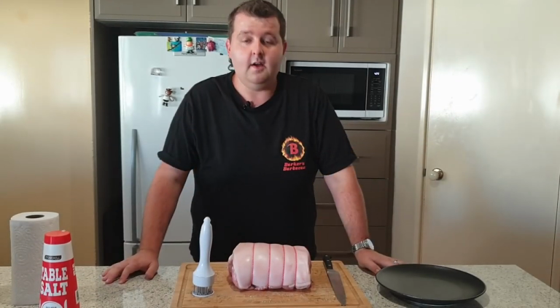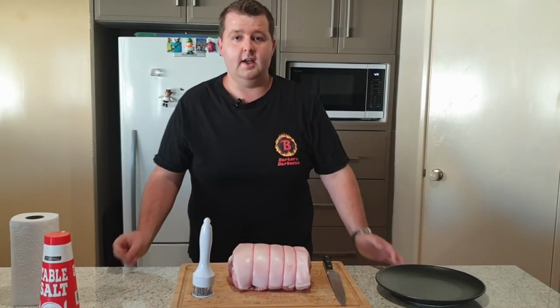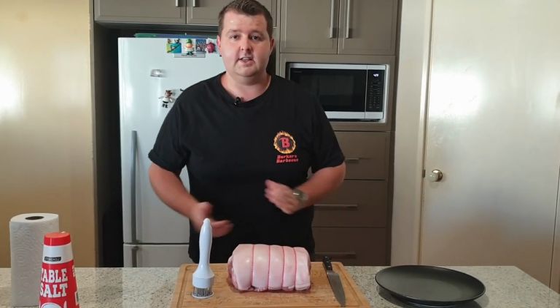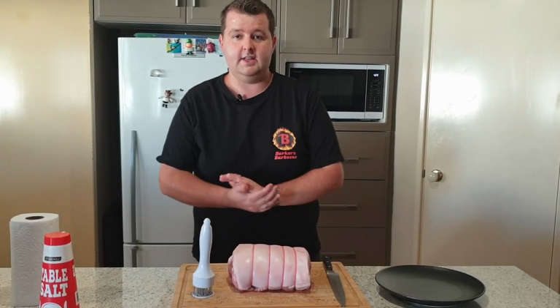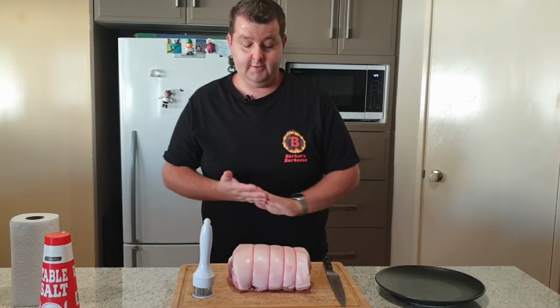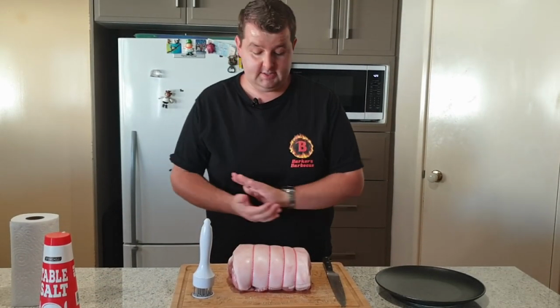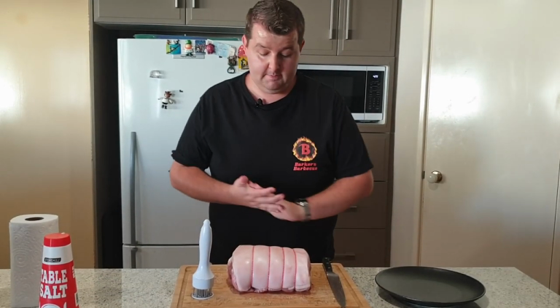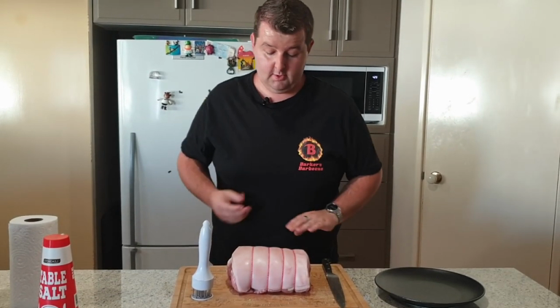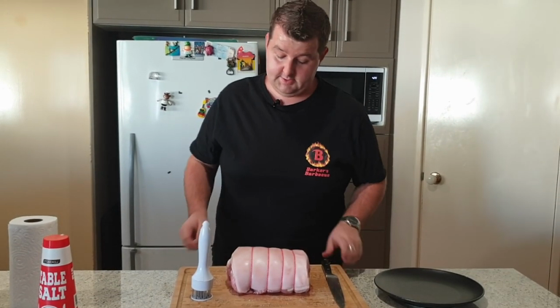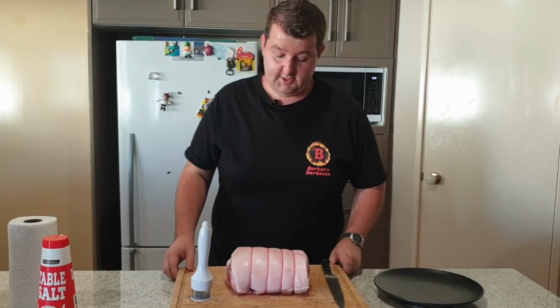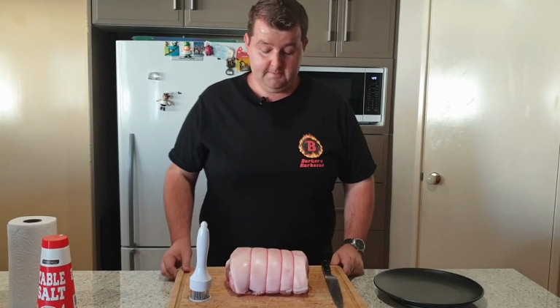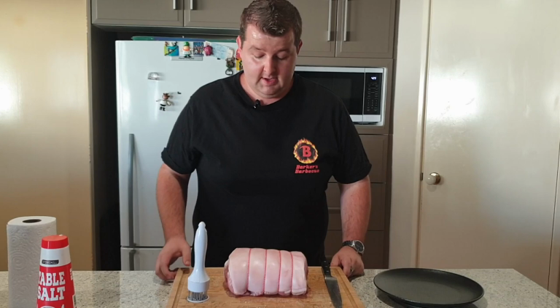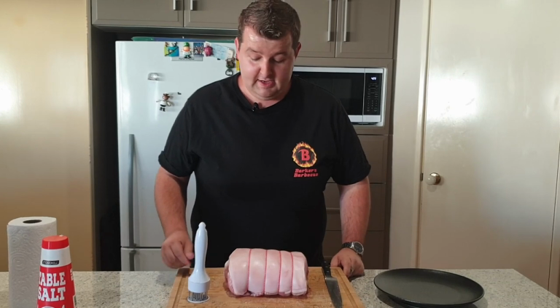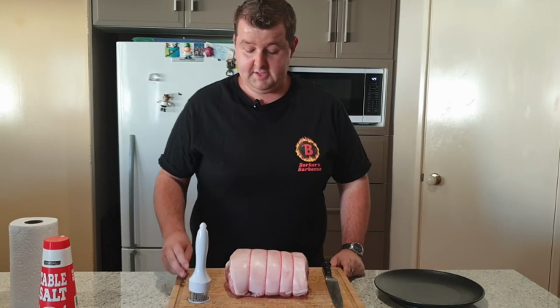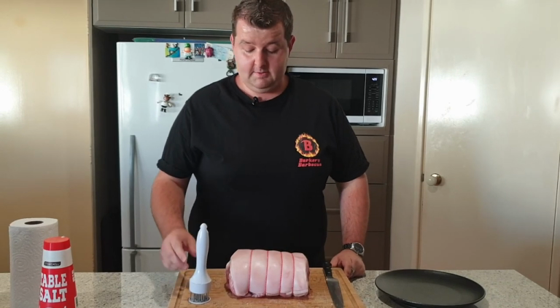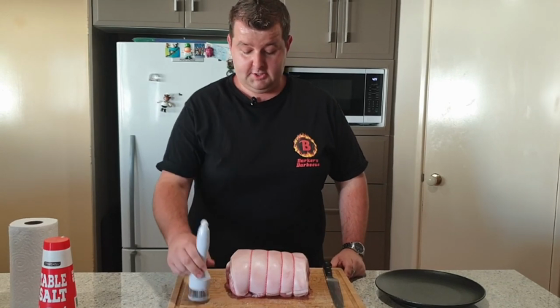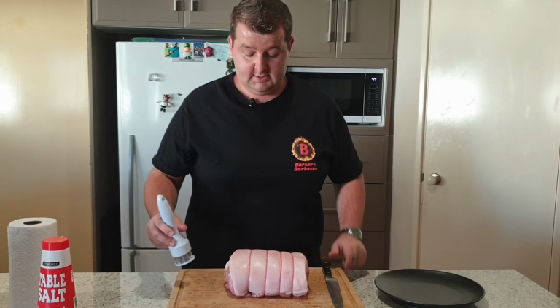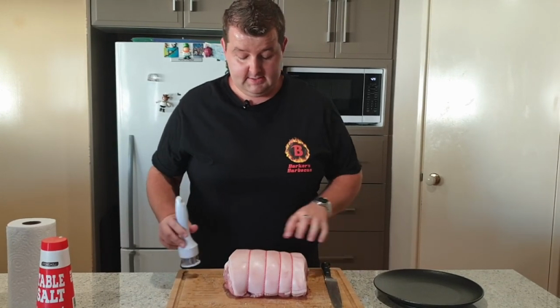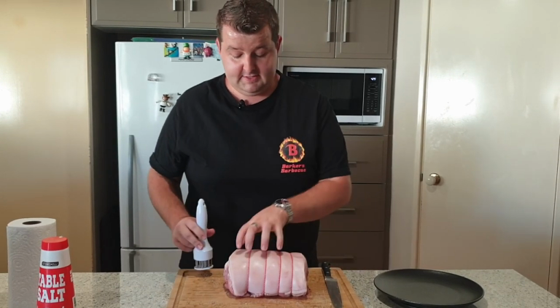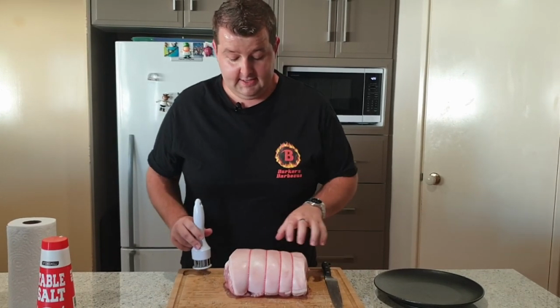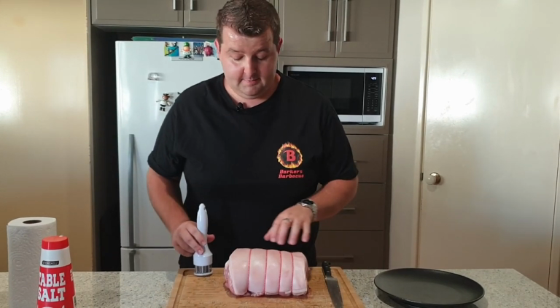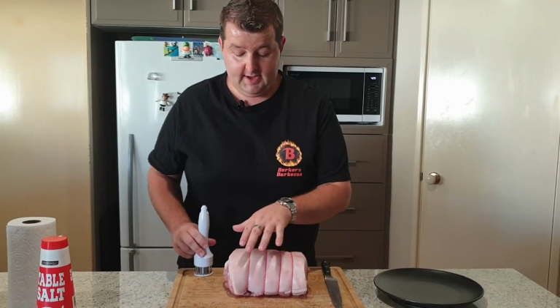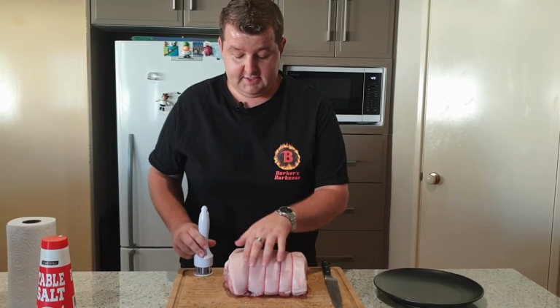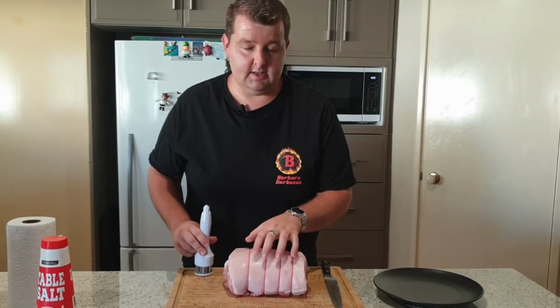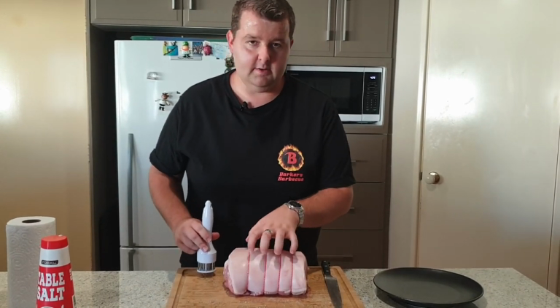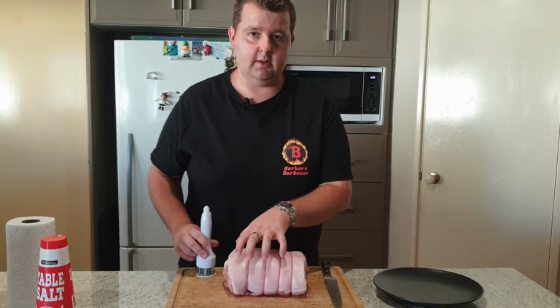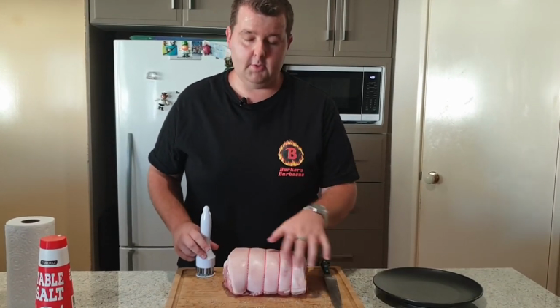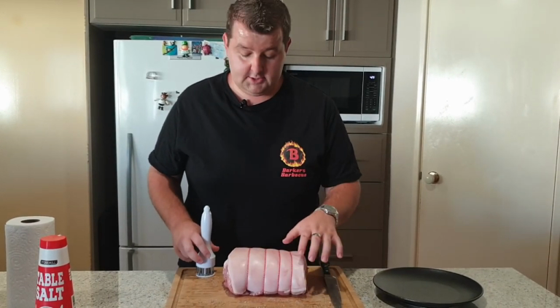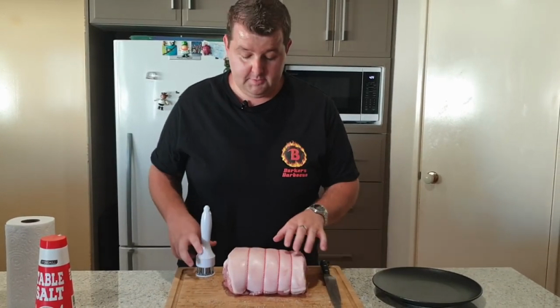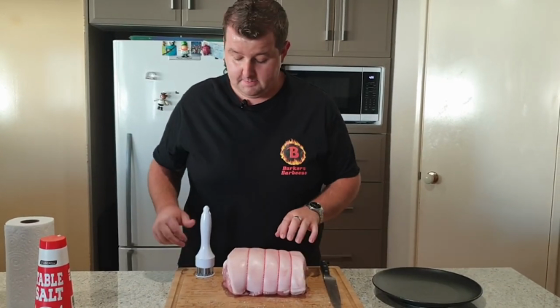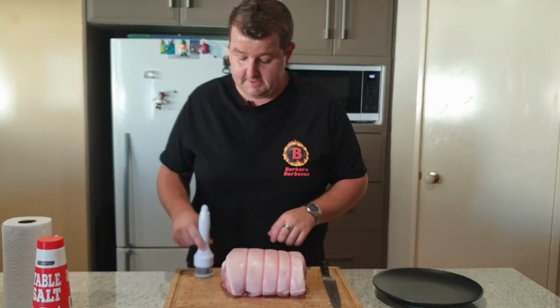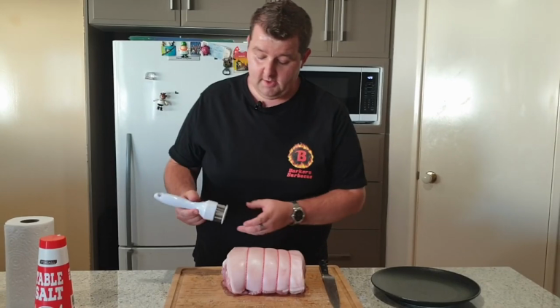Alright guys, let's get started on this pork roast. First thing I'm going to show you — I've taken it out of the bag and I've taken the bulk of the moisture off it with some paper towel.